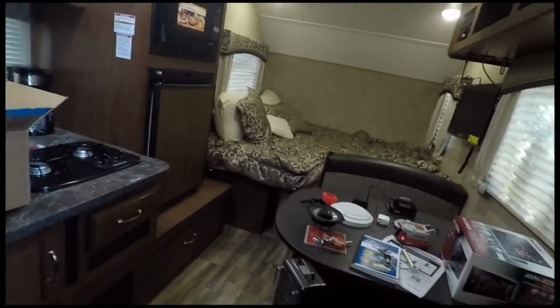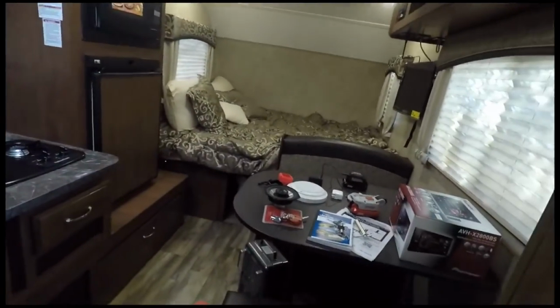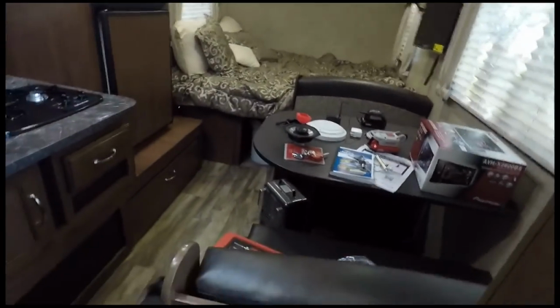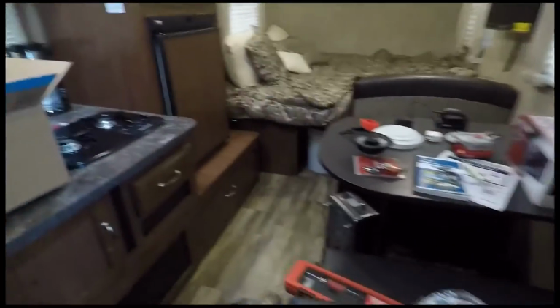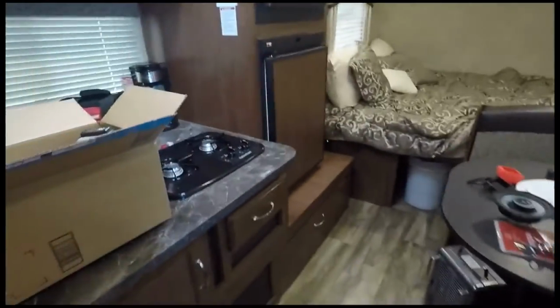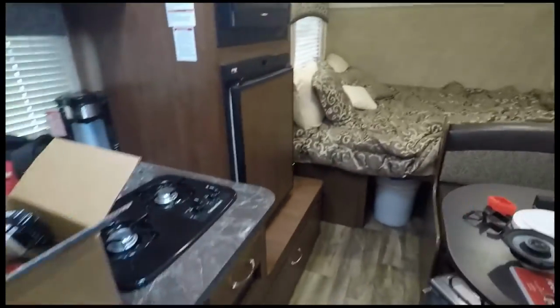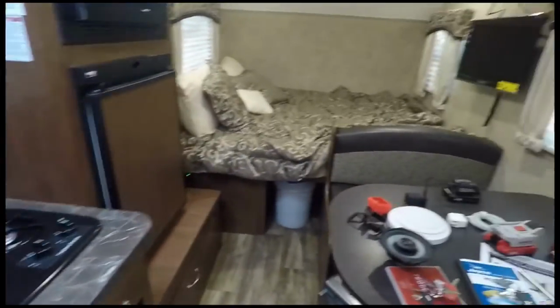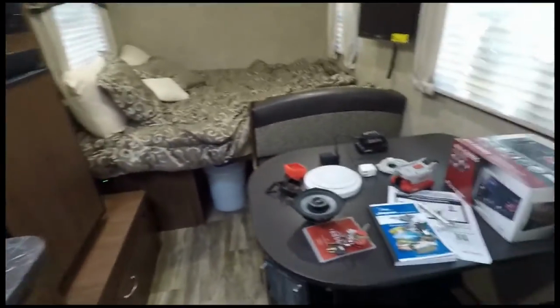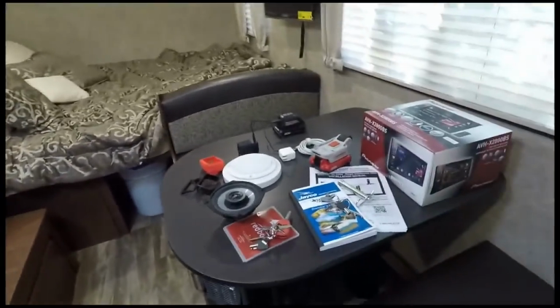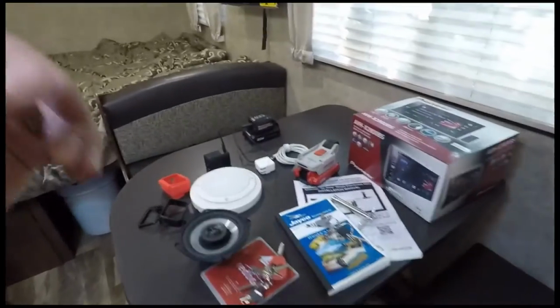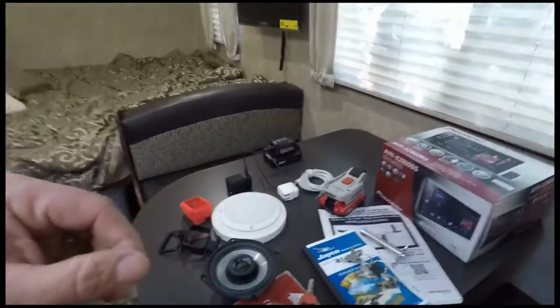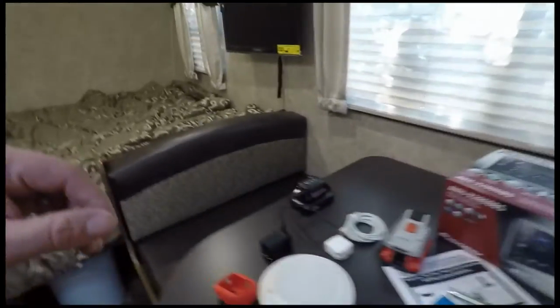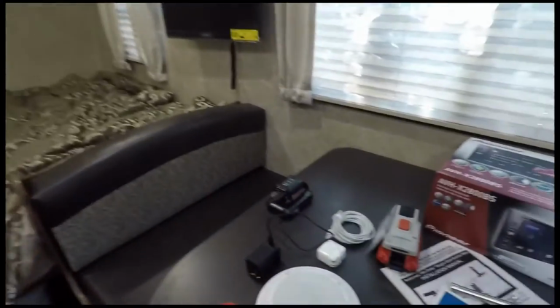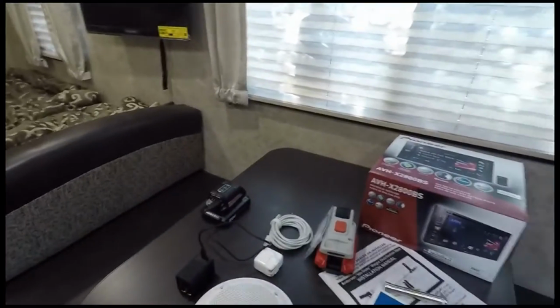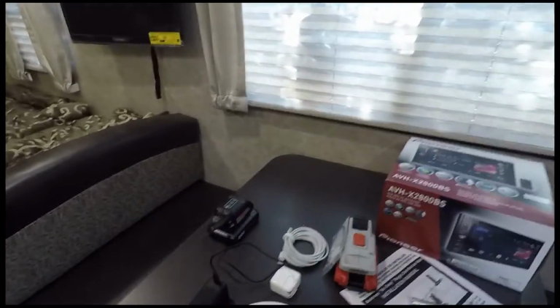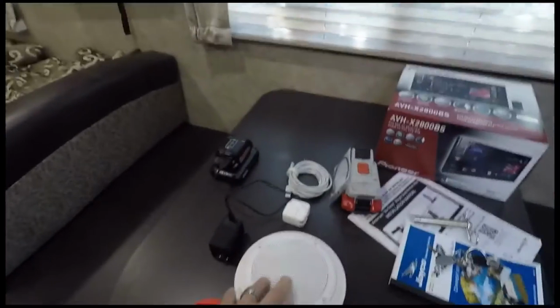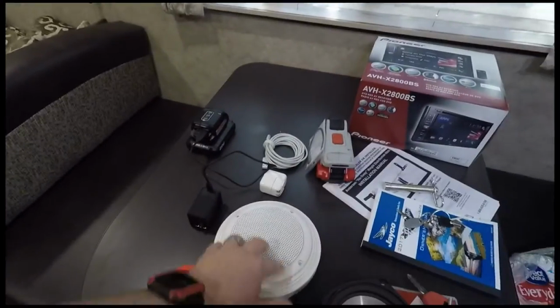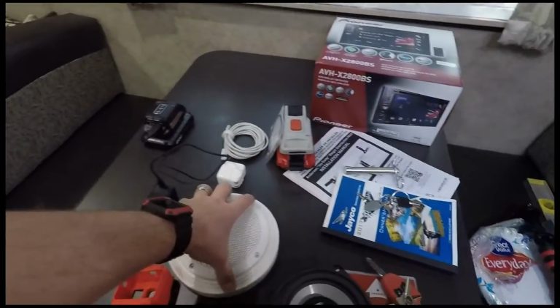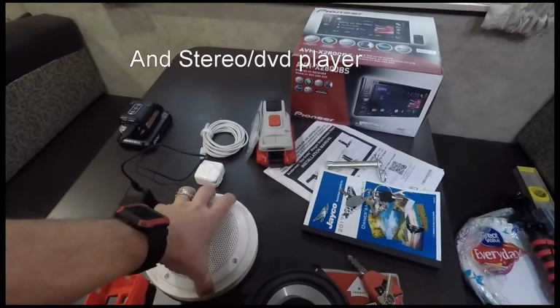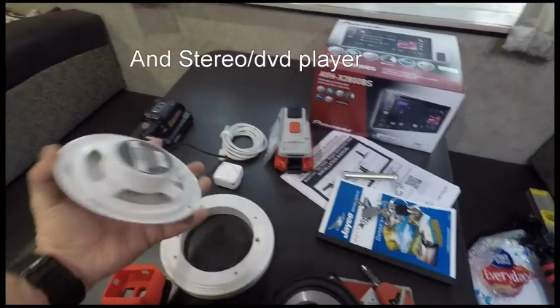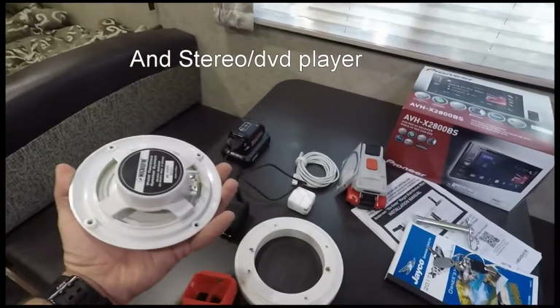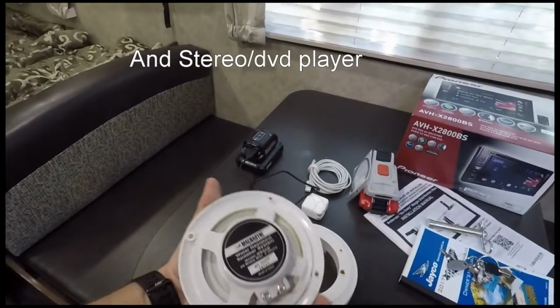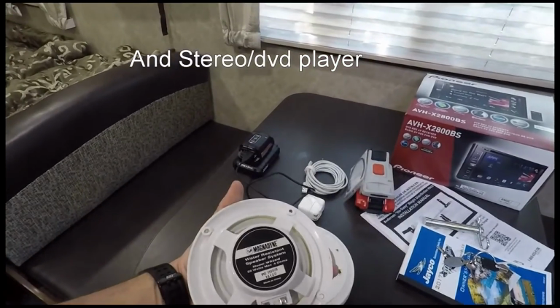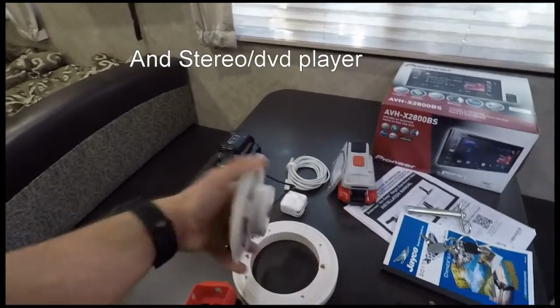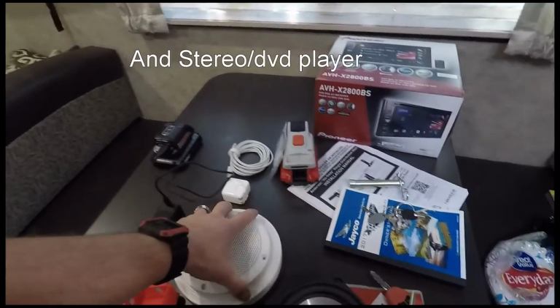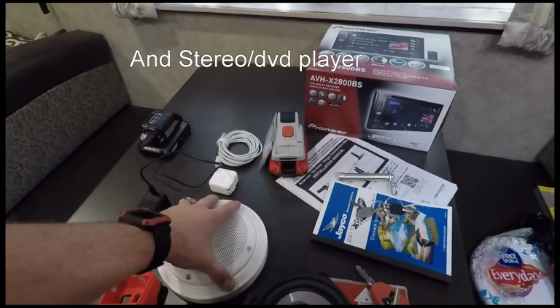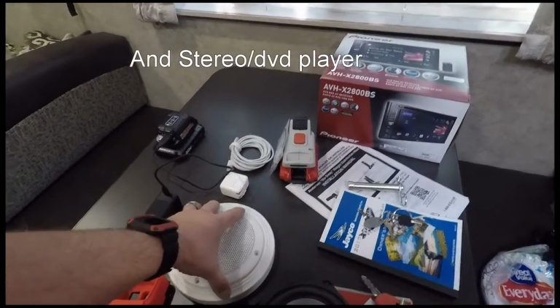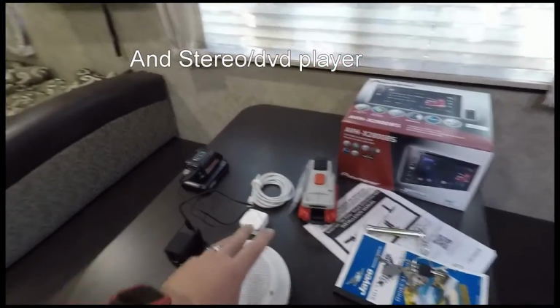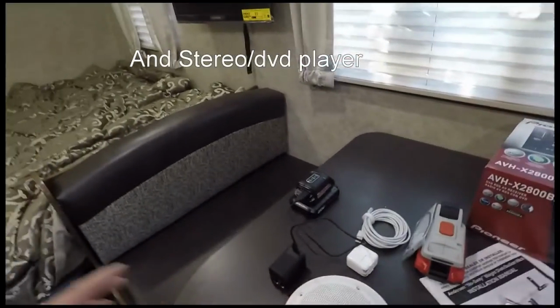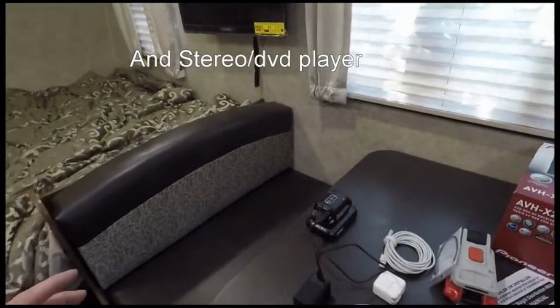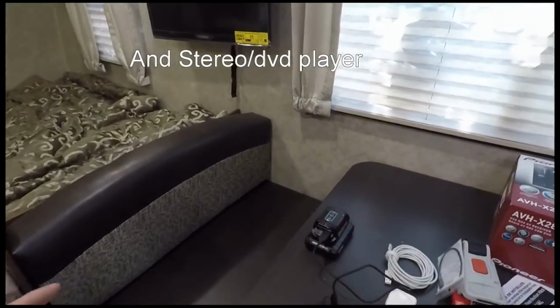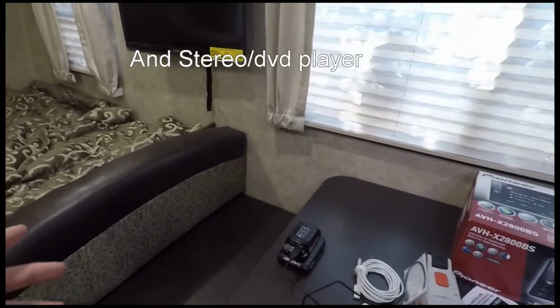I've already started doing a little work on the inside. I'm changing out the speakers. These are the factory ceiling speakers and I don't like the way they sound. I'm a stereo guy anyways.